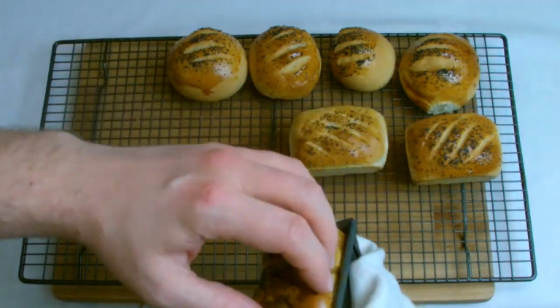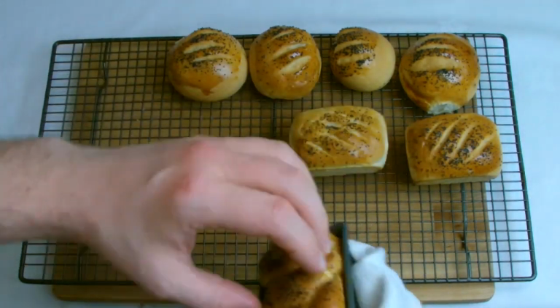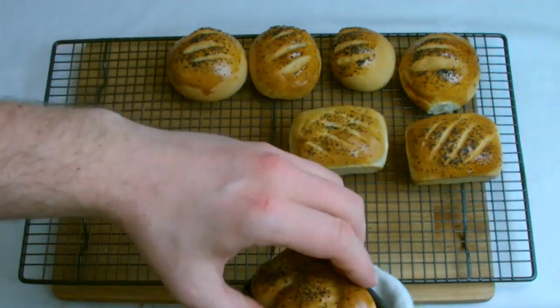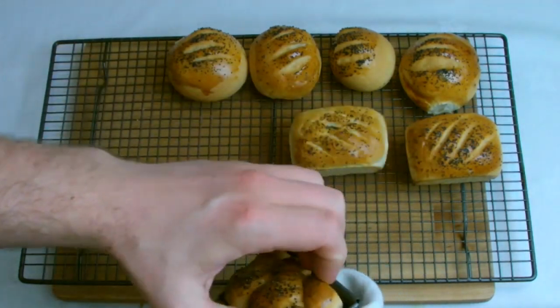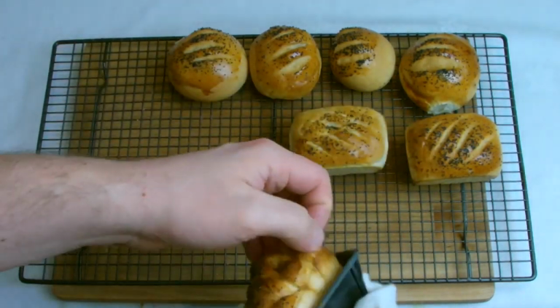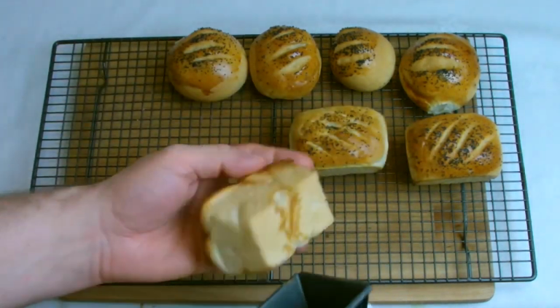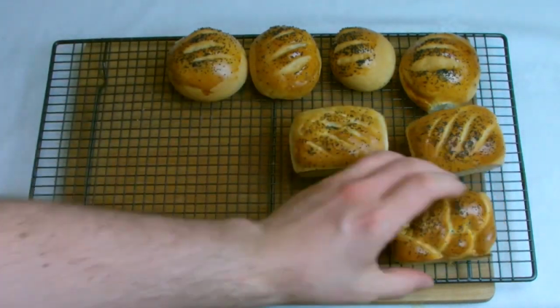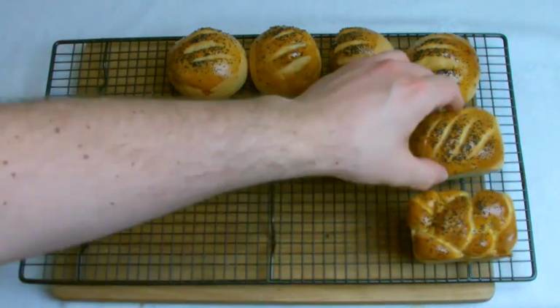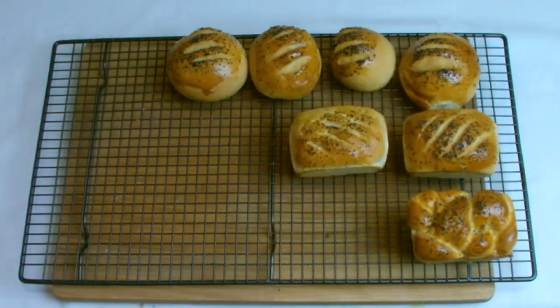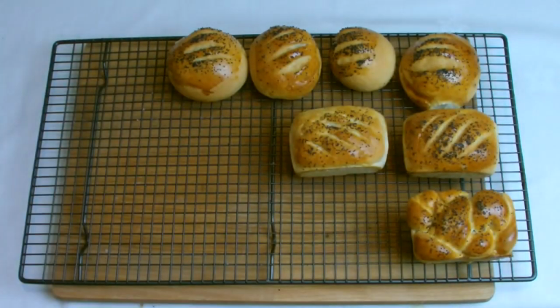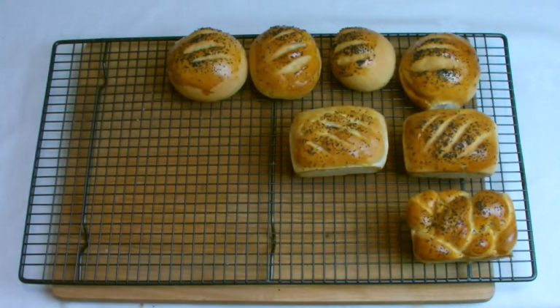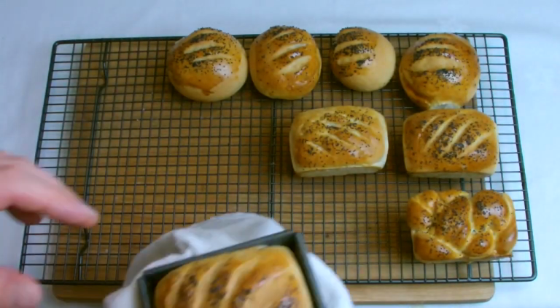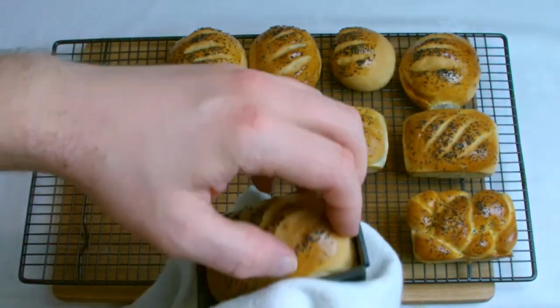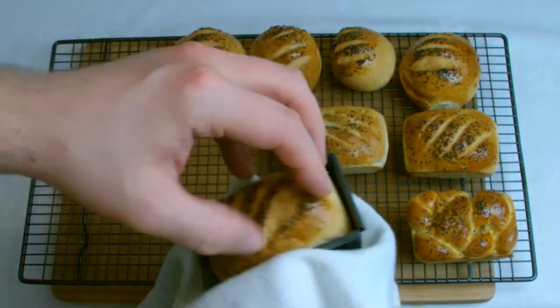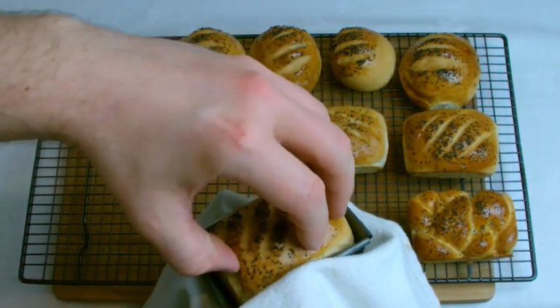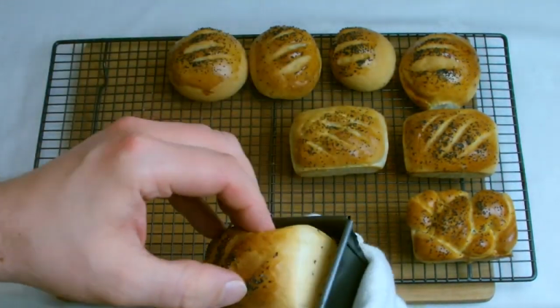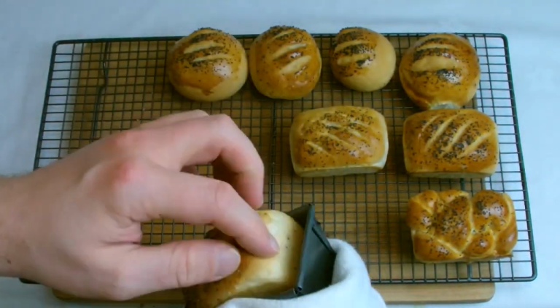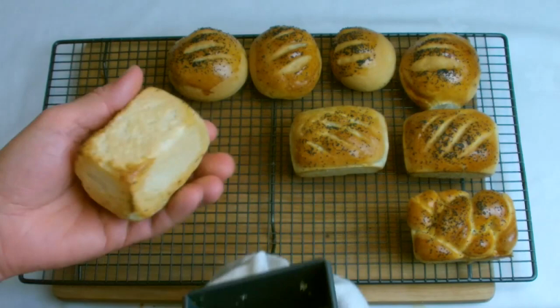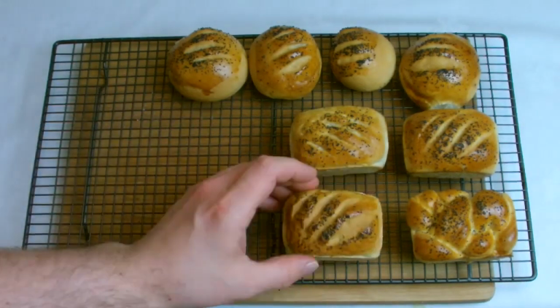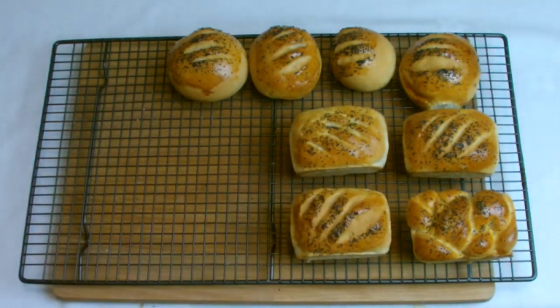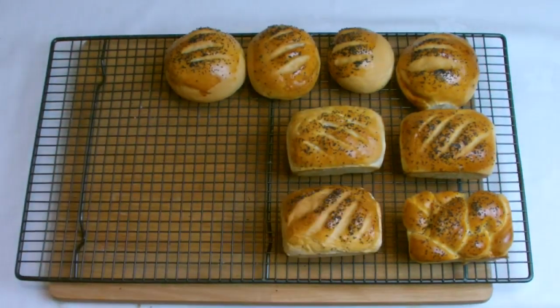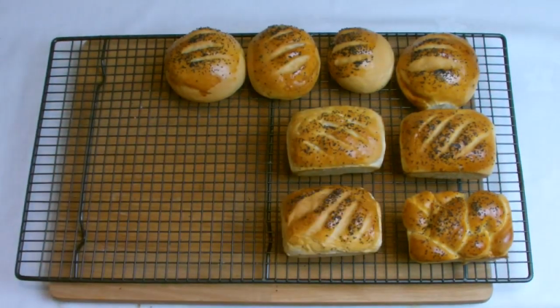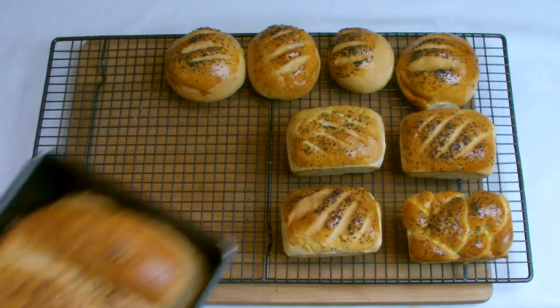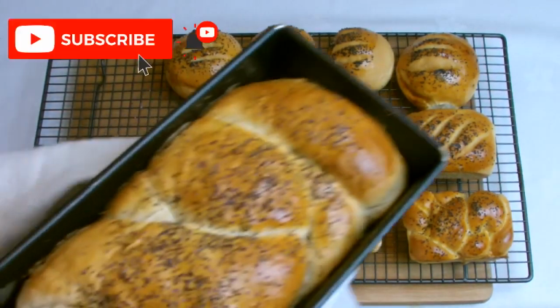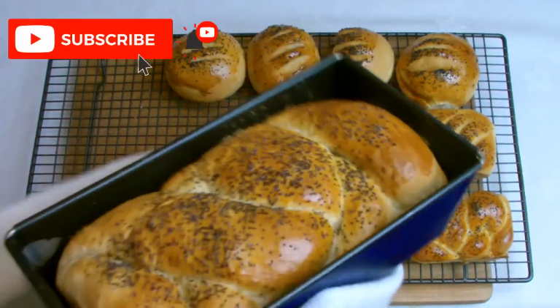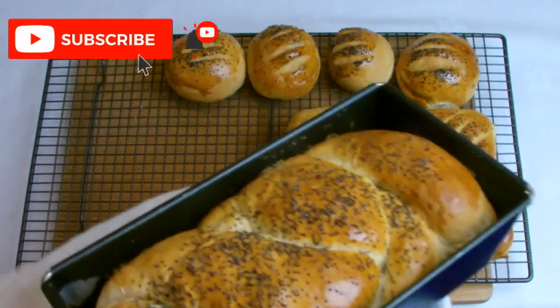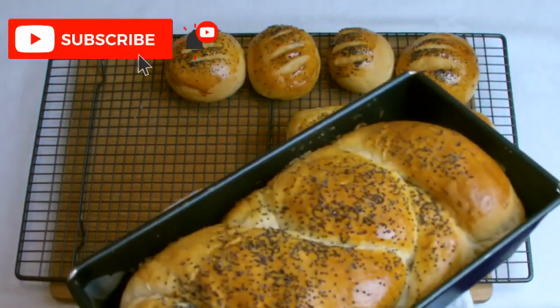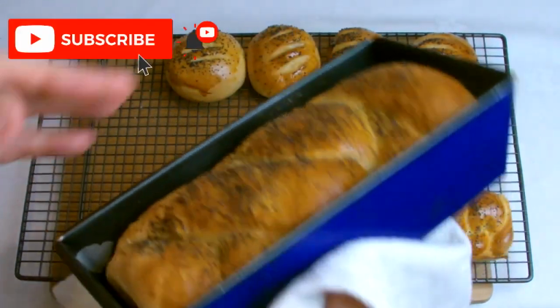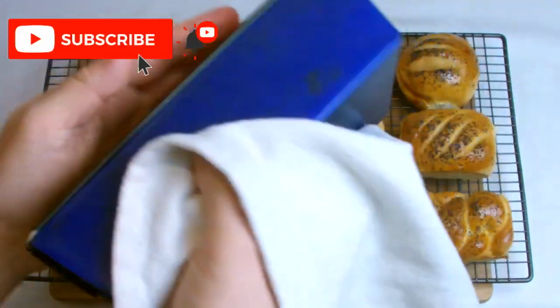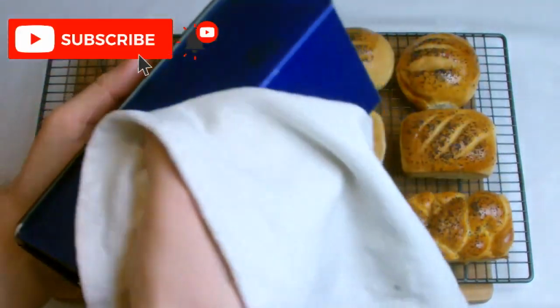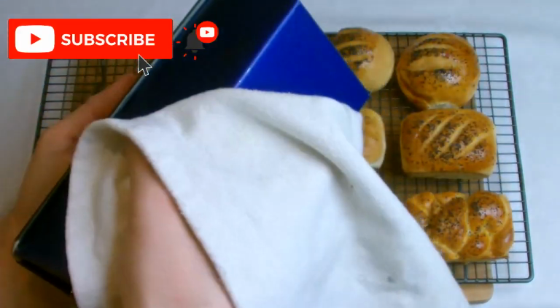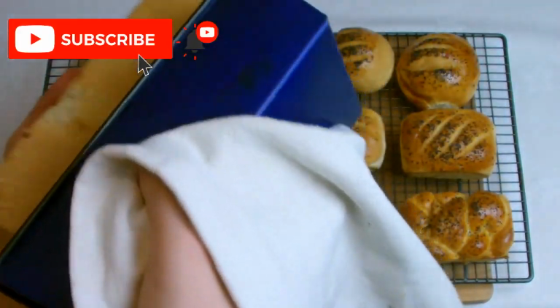If you would like to make your own bread but you don't have access to a mixer, then there is another recipe on this channel showing you how to make your own bread entirely by hand.